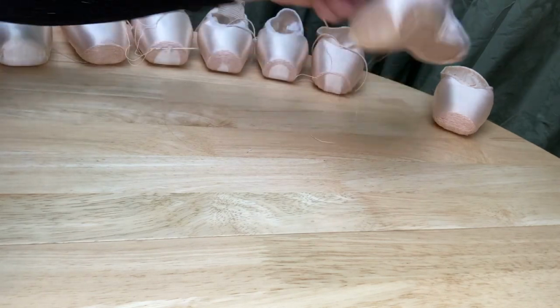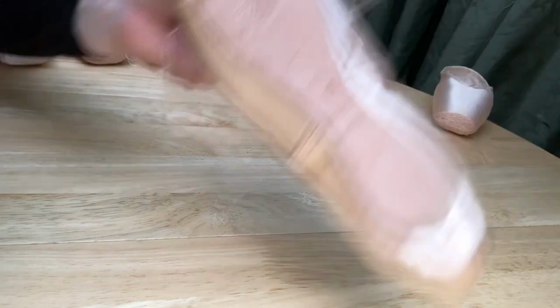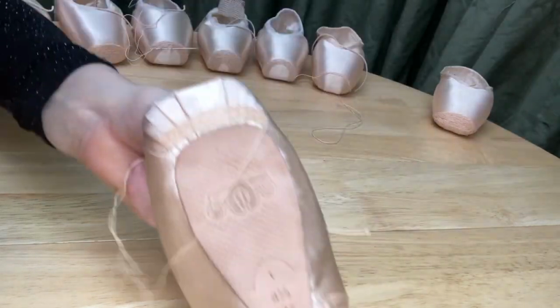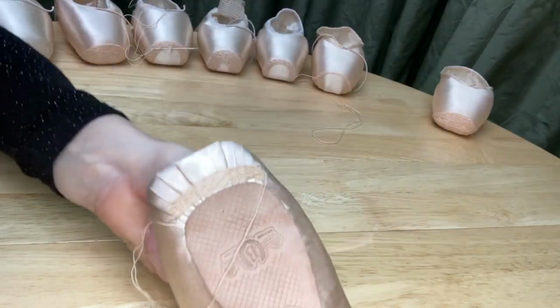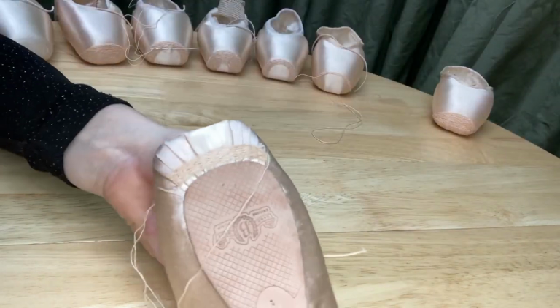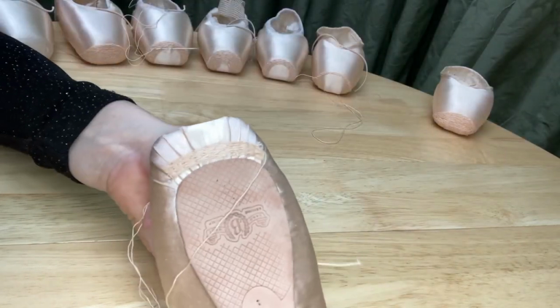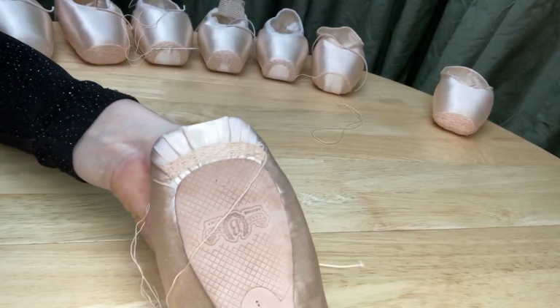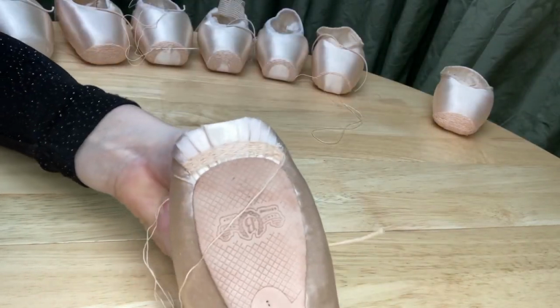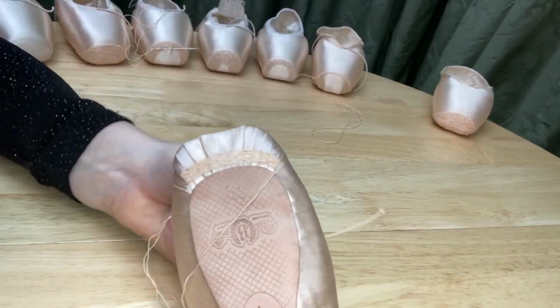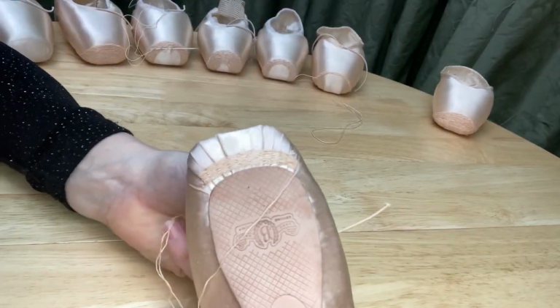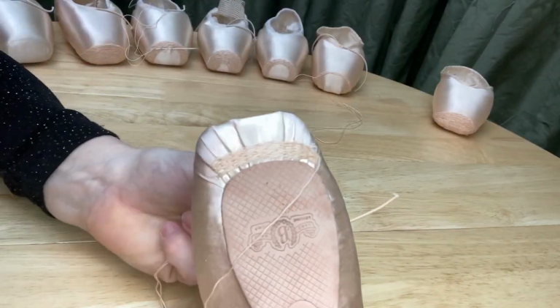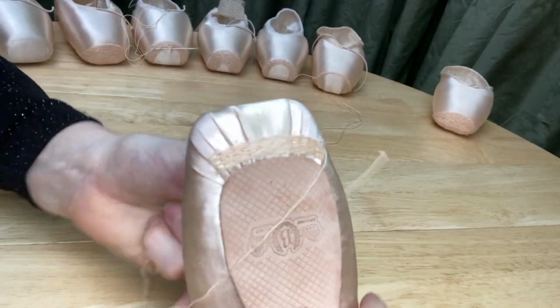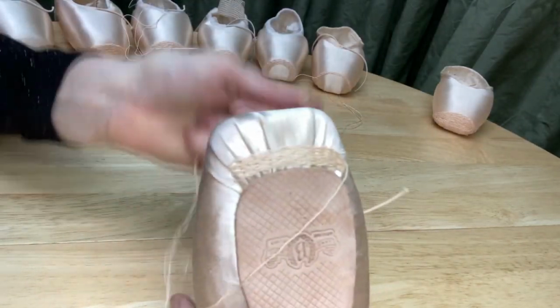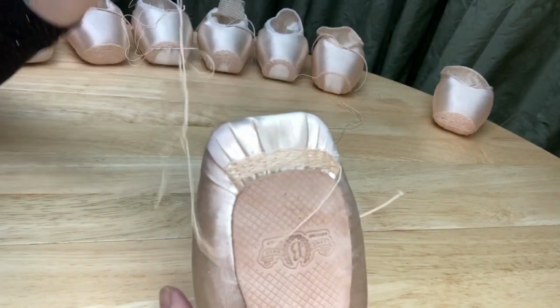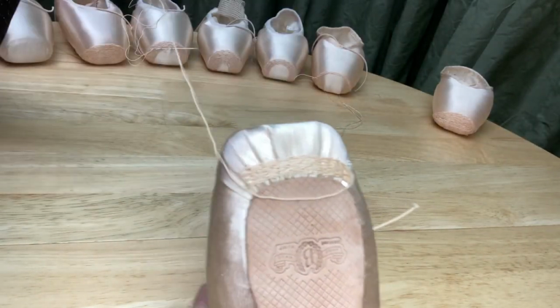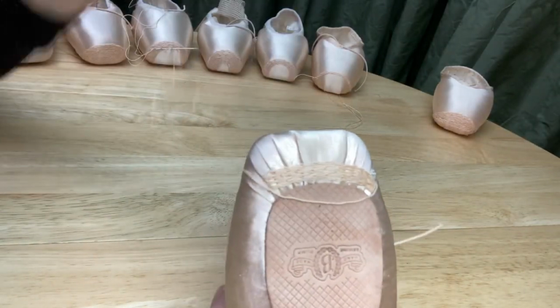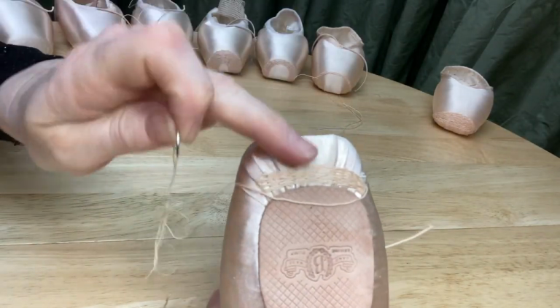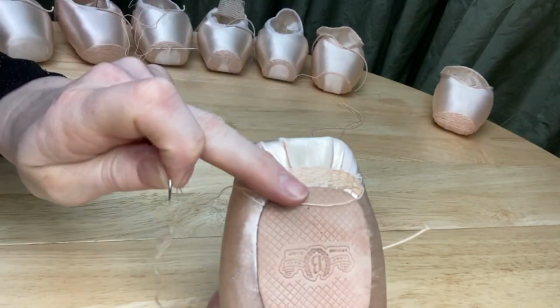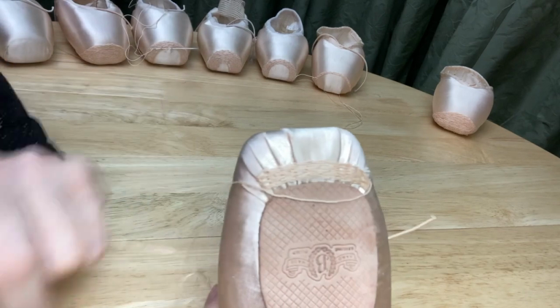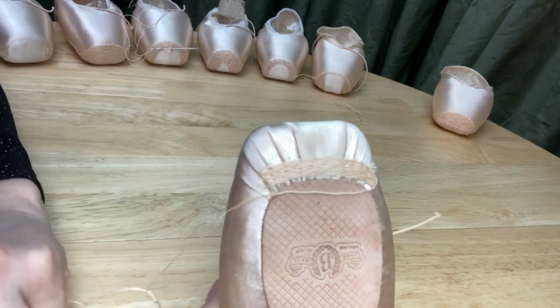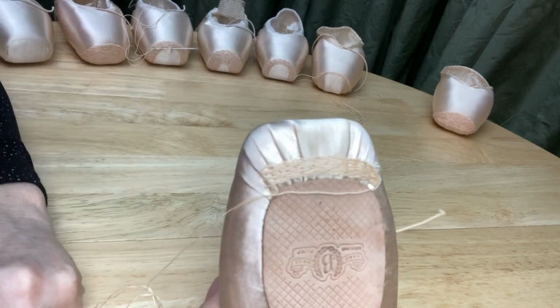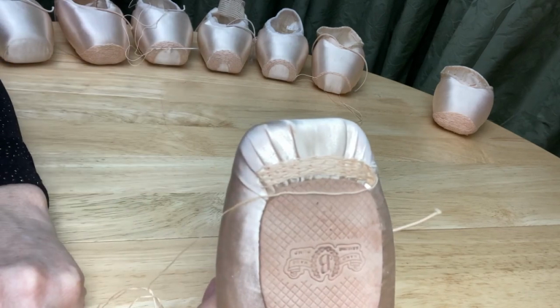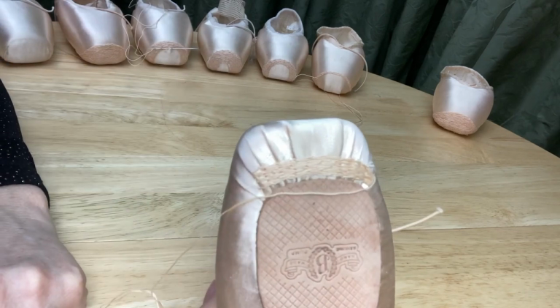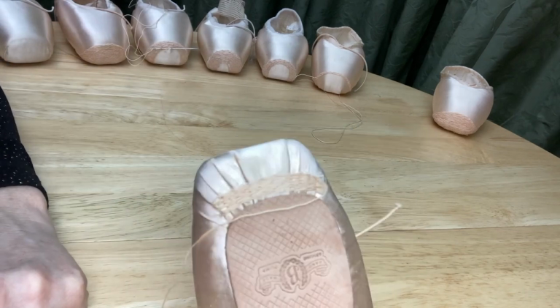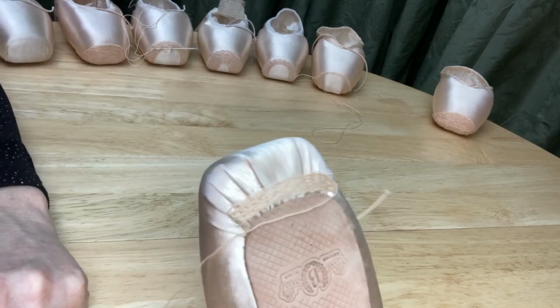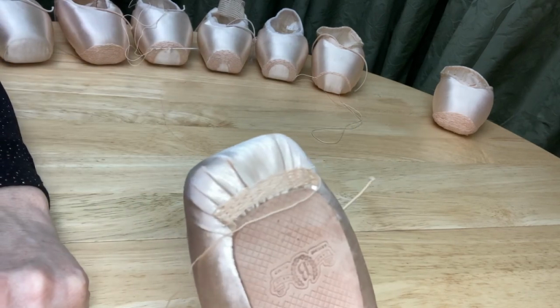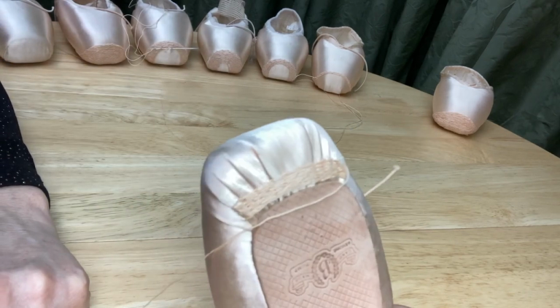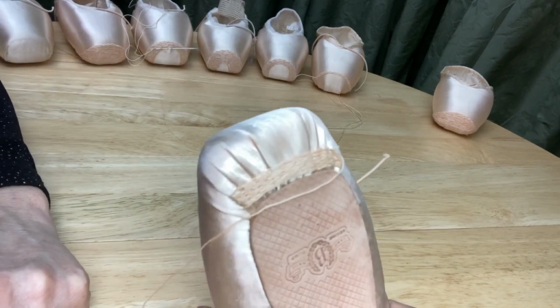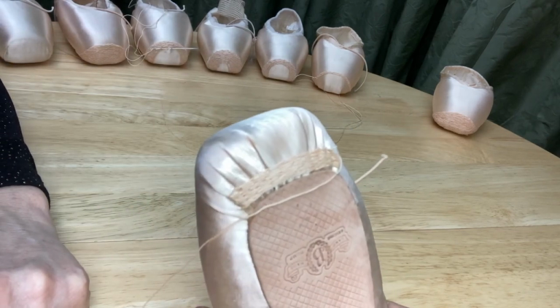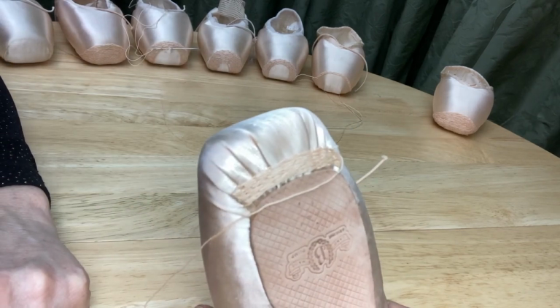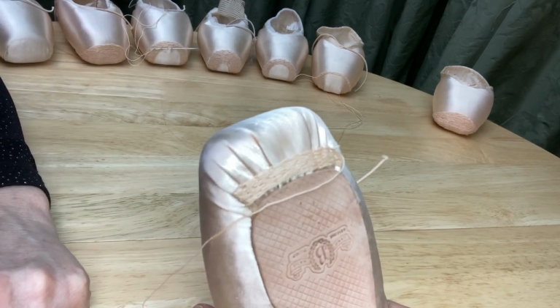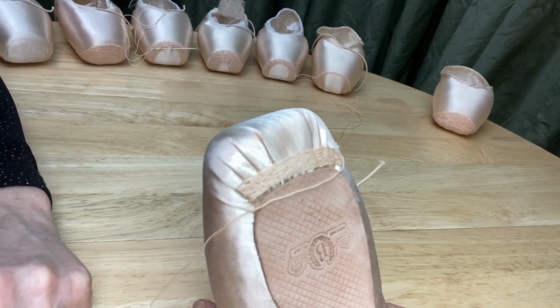I'm switching to a different style of shoe now. This is a shoe that's made with pleats underneath here. It looks and feels different when you're sewing.